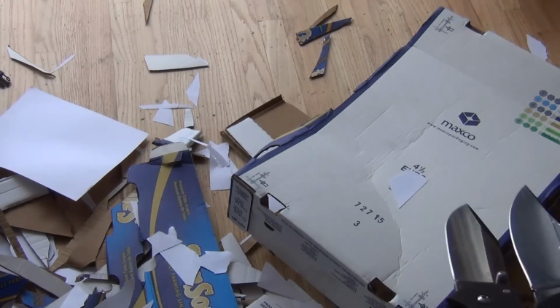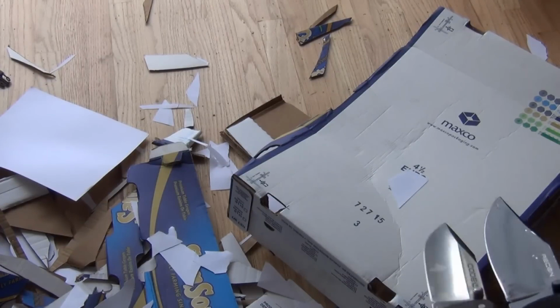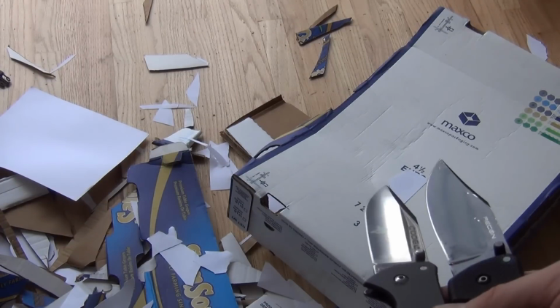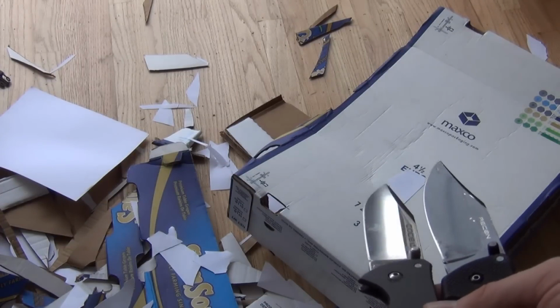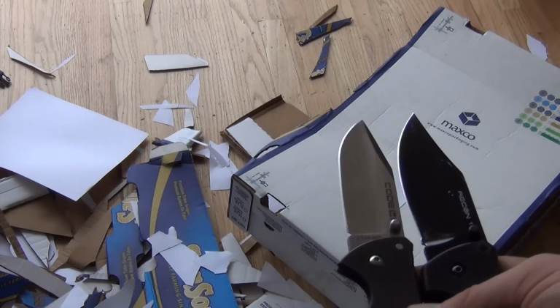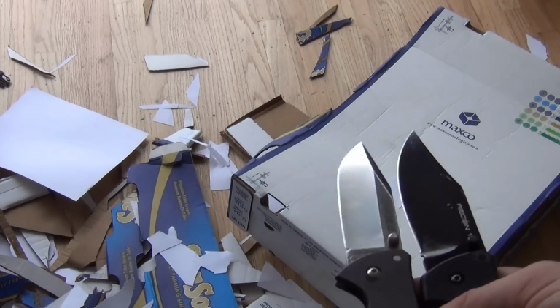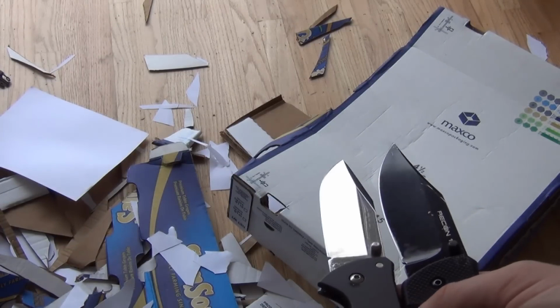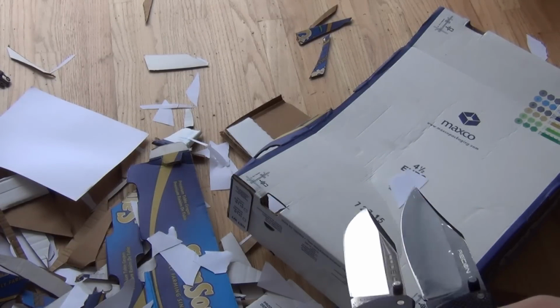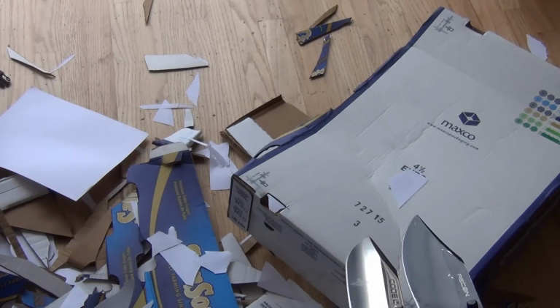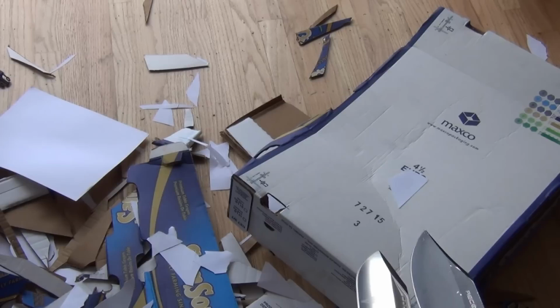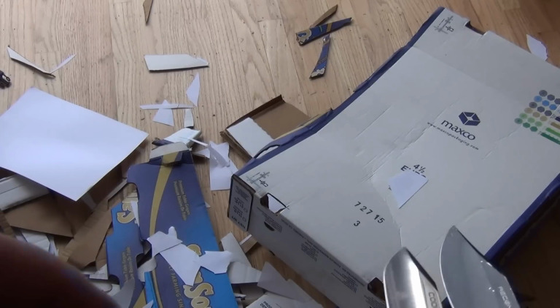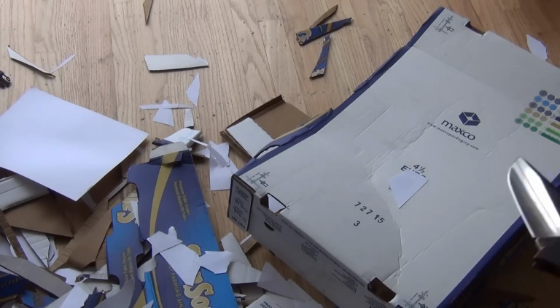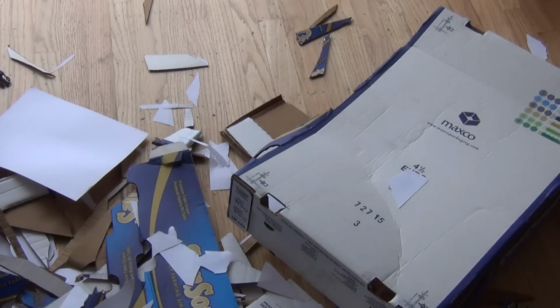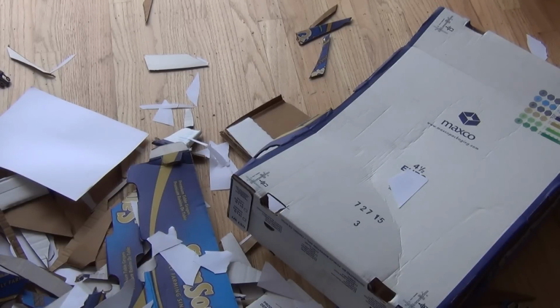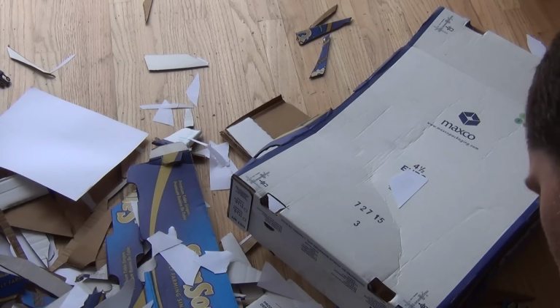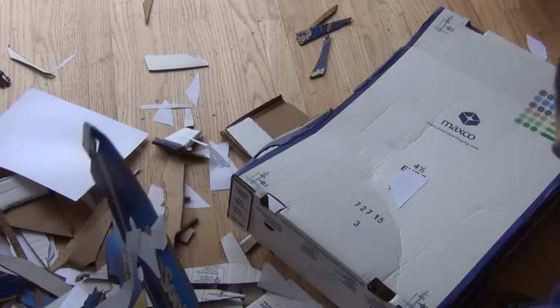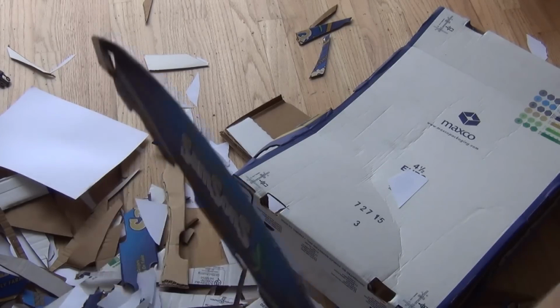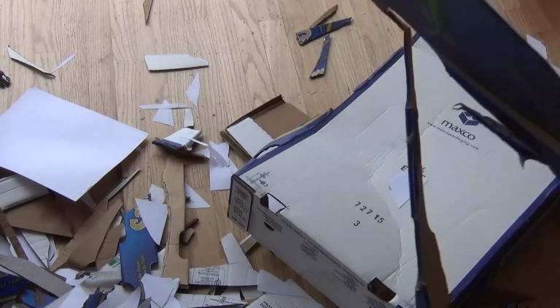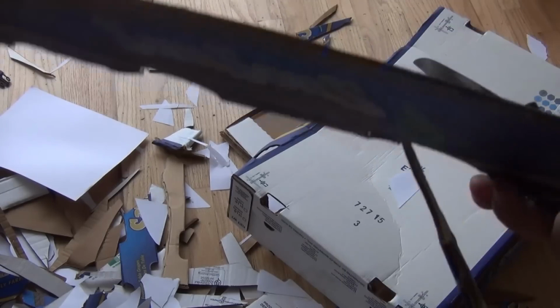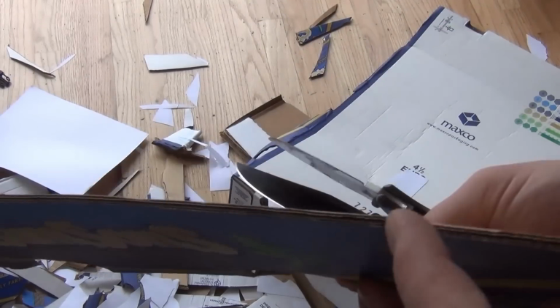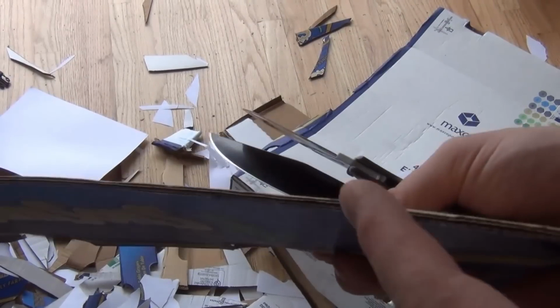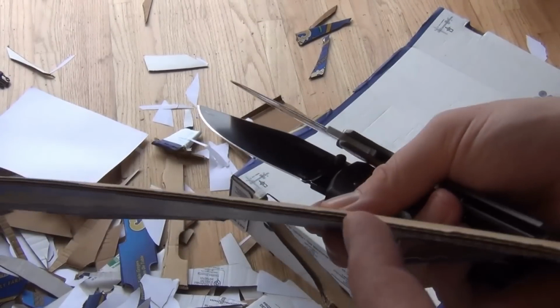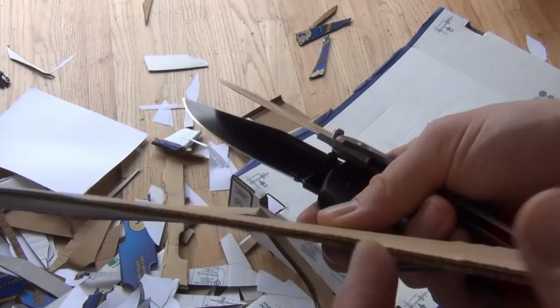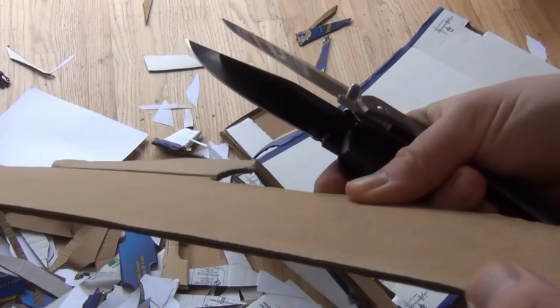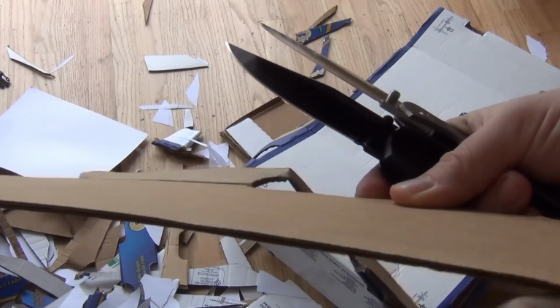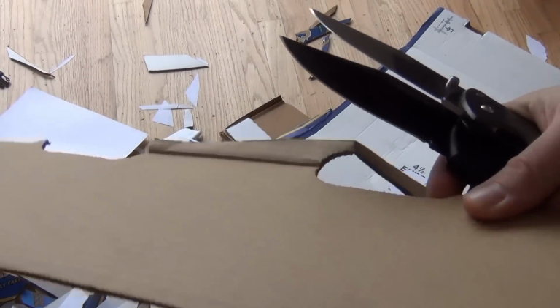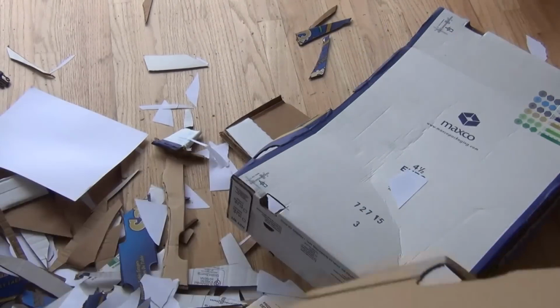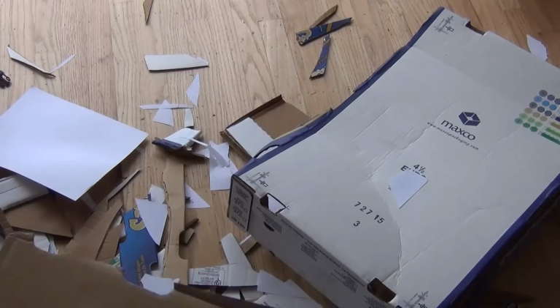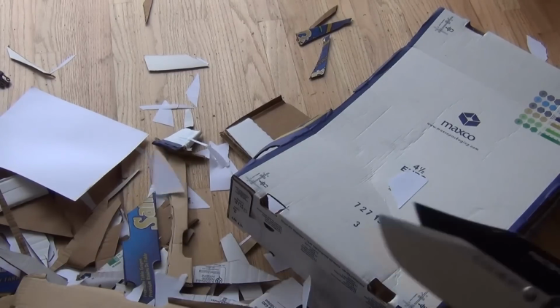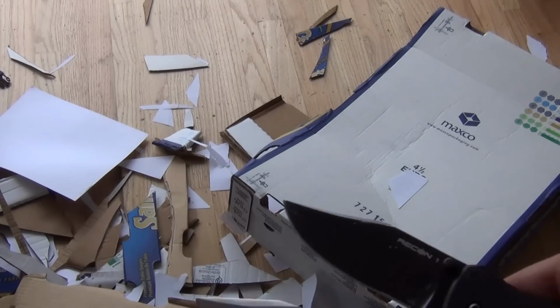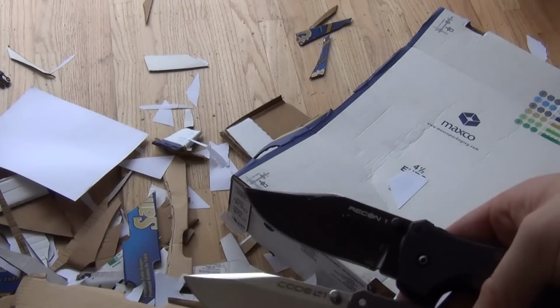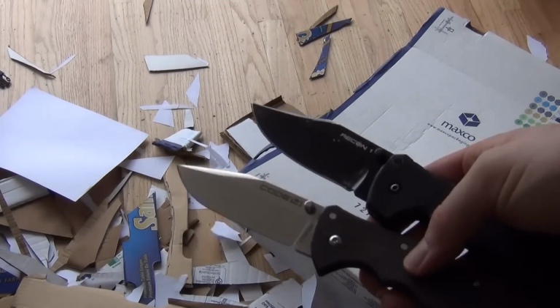This was pretty tough cardboard to be cutting through, honestly. It was double thickness — maybe I'll grab the sheet and show you — but there are a couple of sheets that are laminated together or something like that, so it was pretty tough to get through.